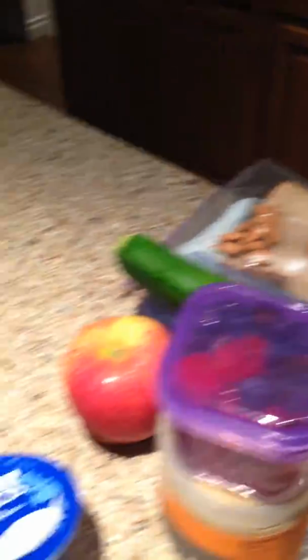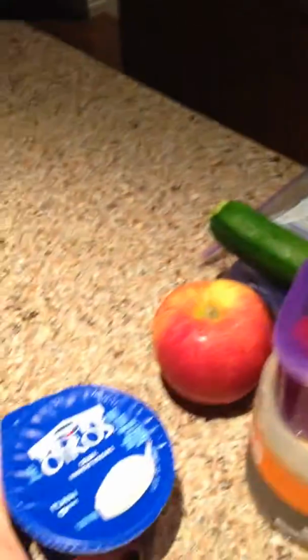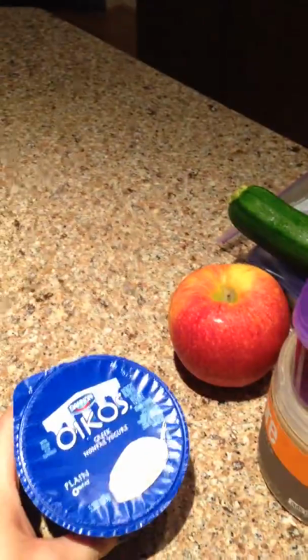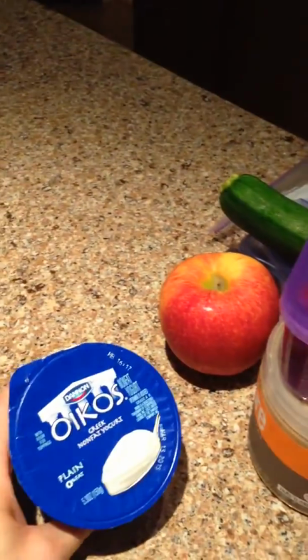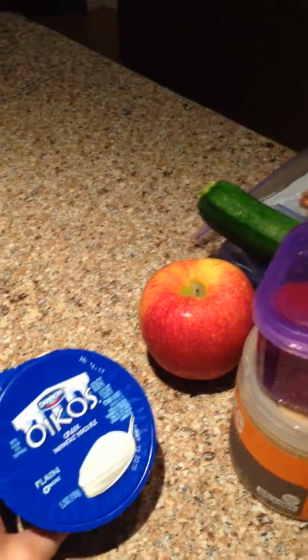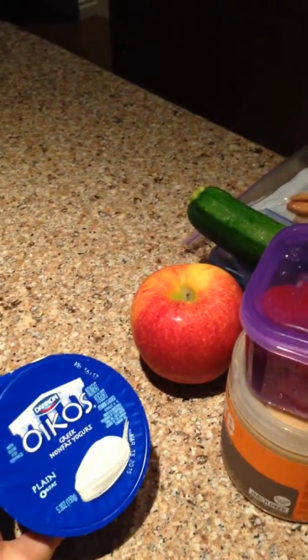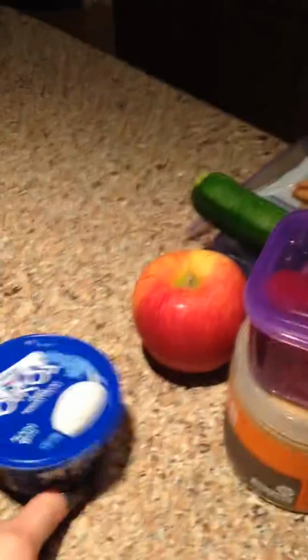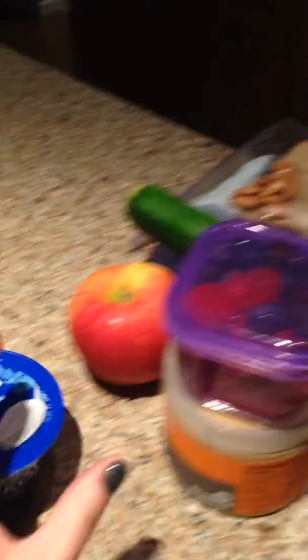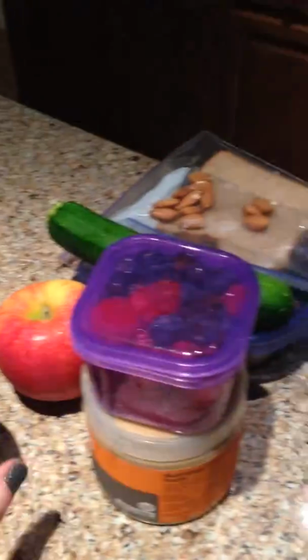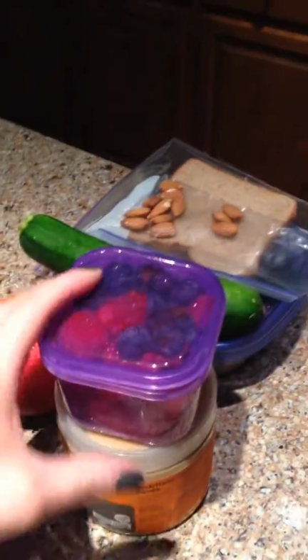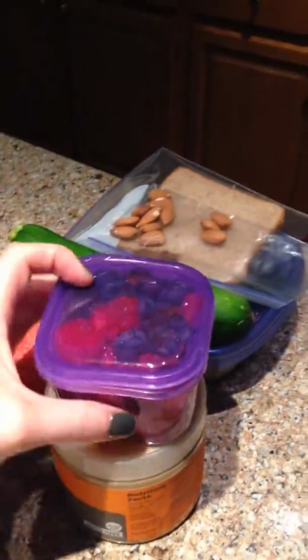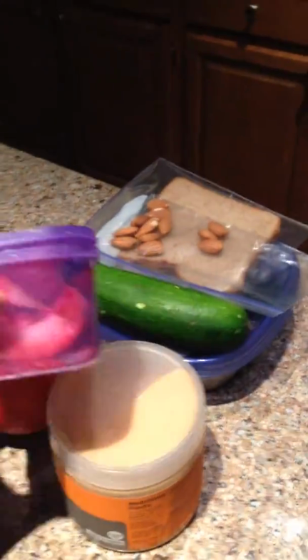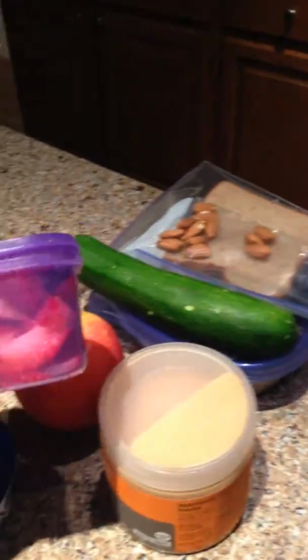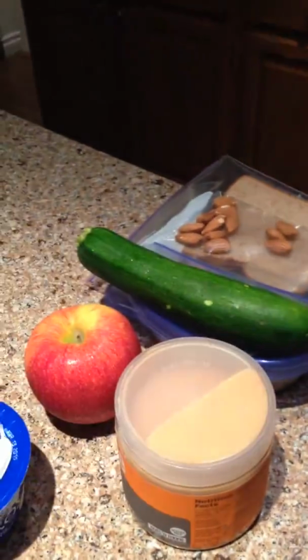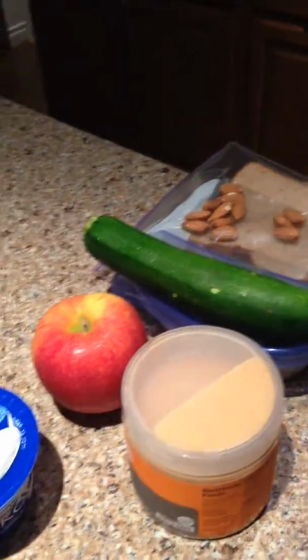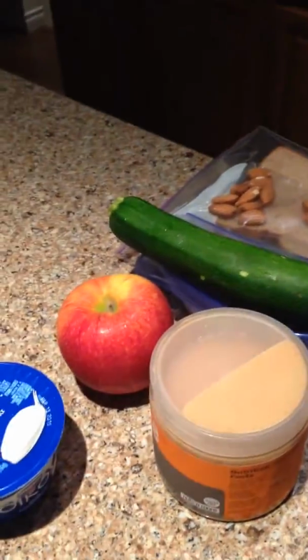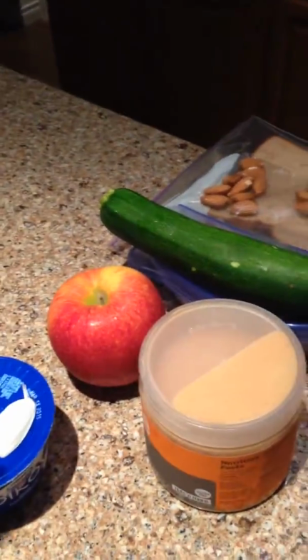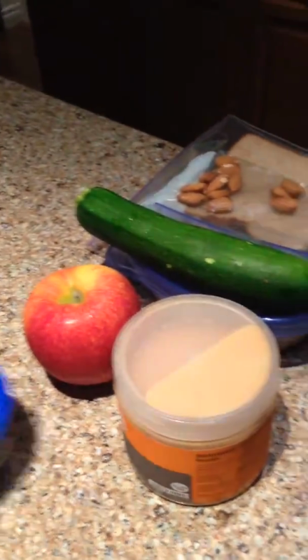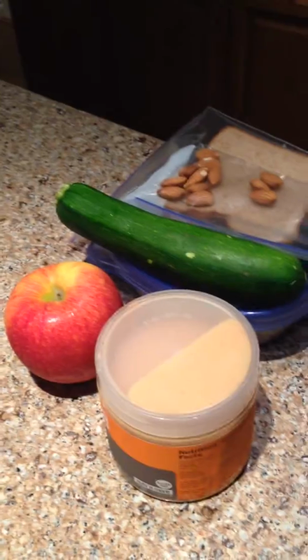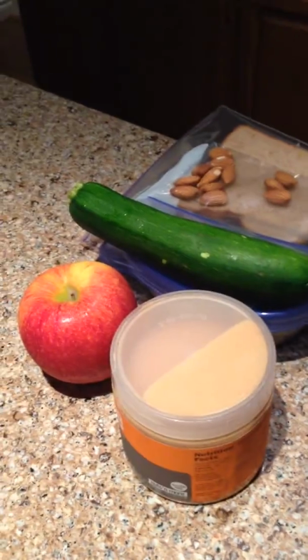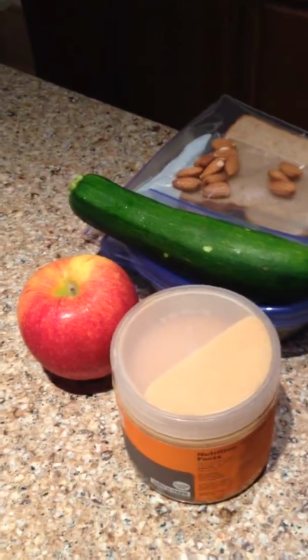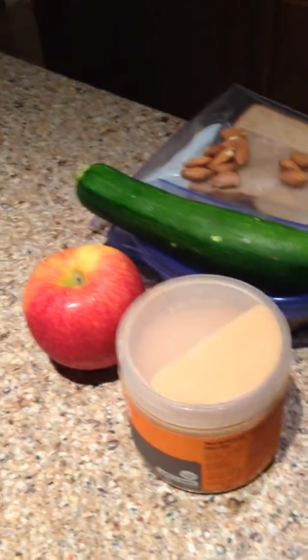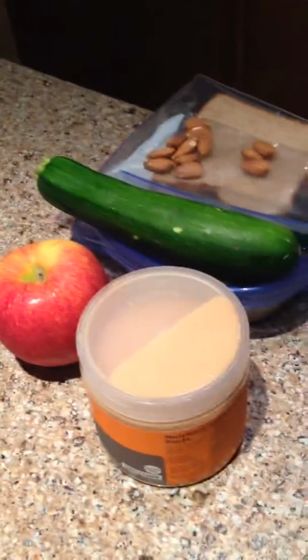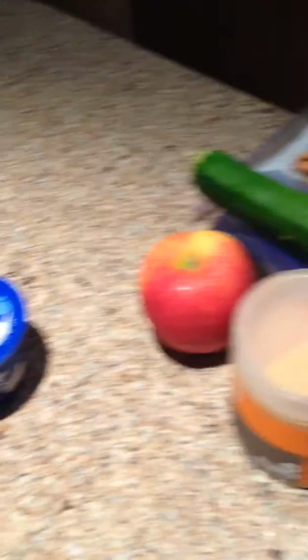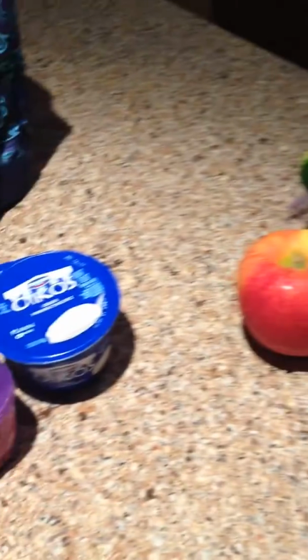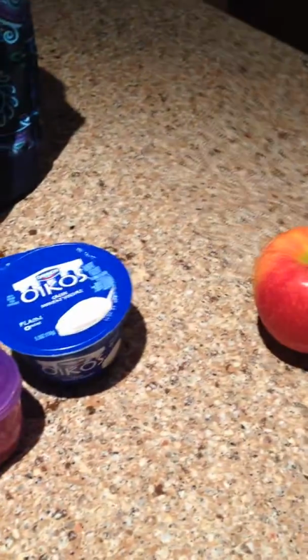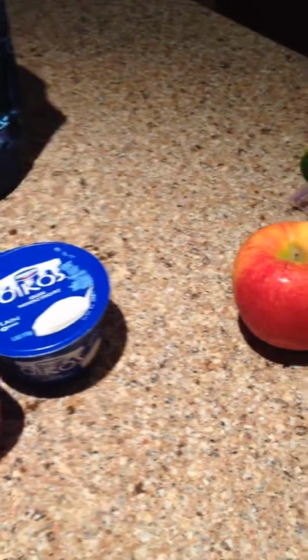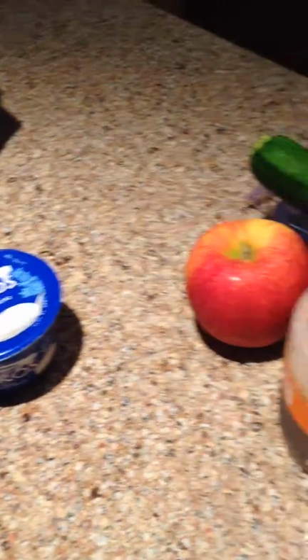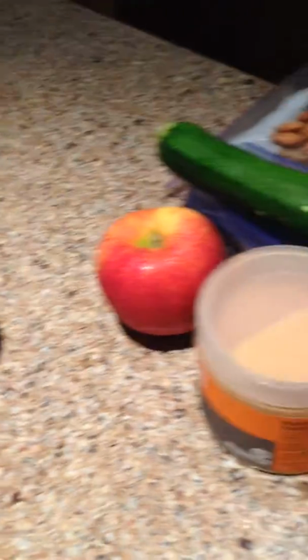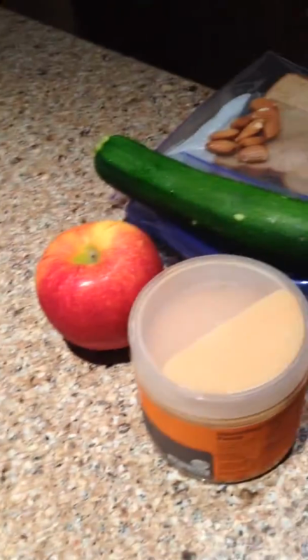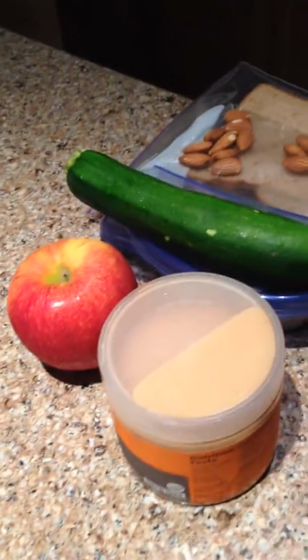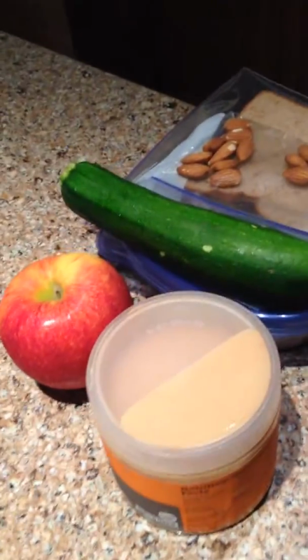My first snack is going to be my yogurt and my berries here. Just plain 0% Greek yogurt. I prefer the 2% Fage but it wasn't on sale, so.